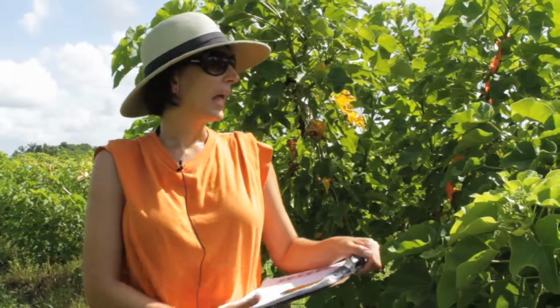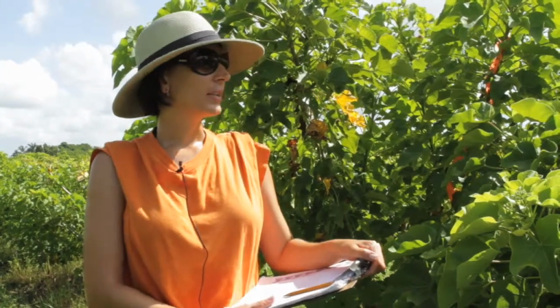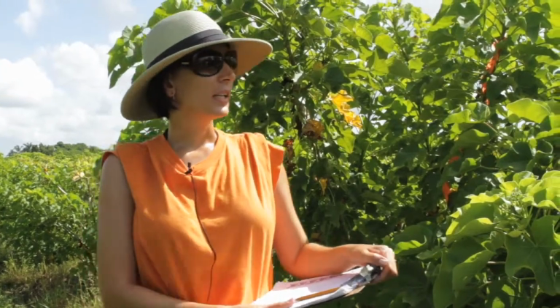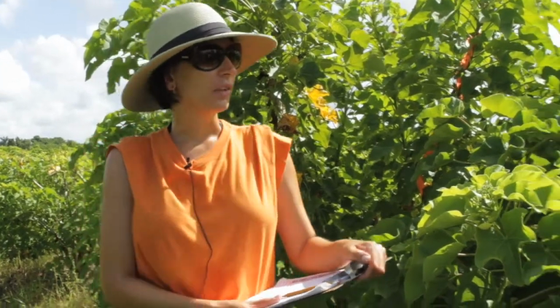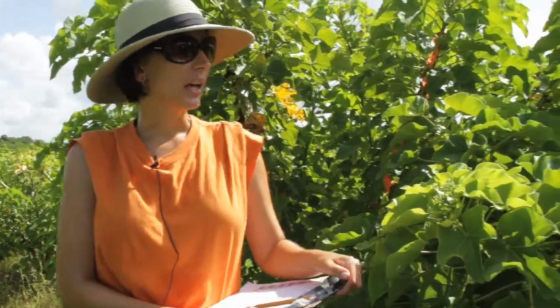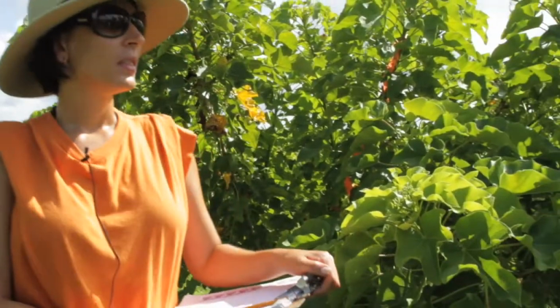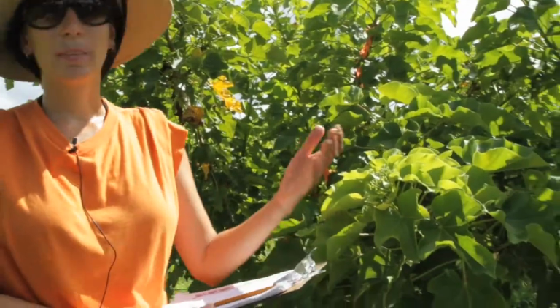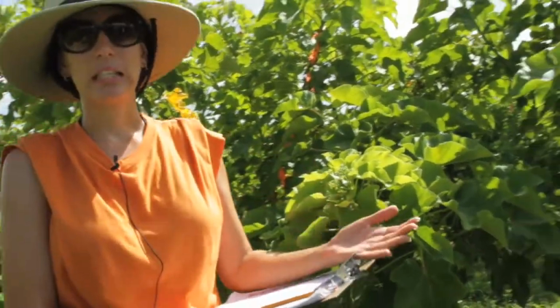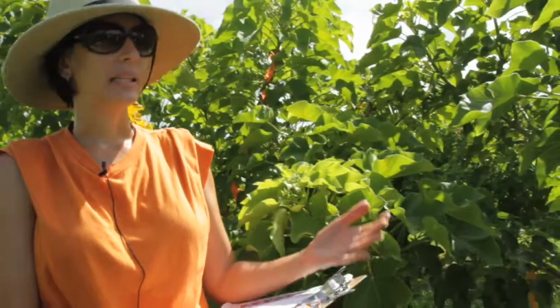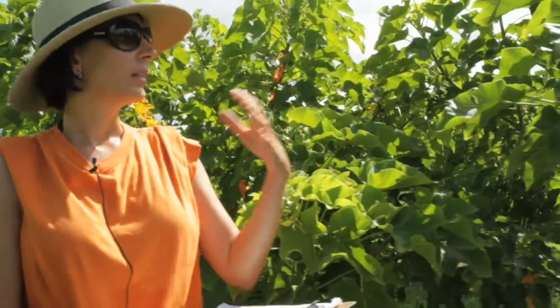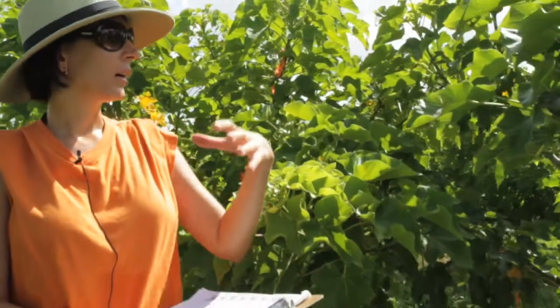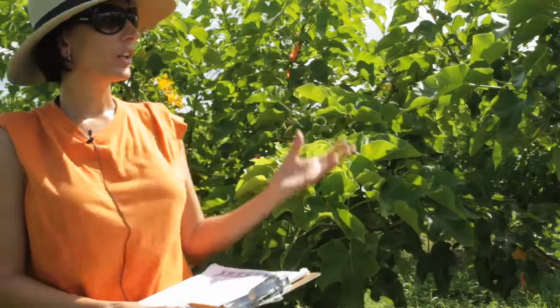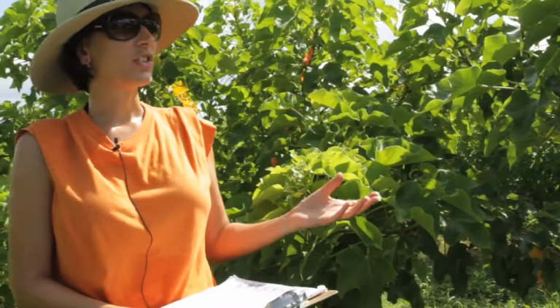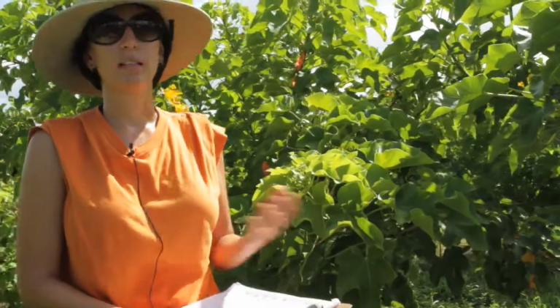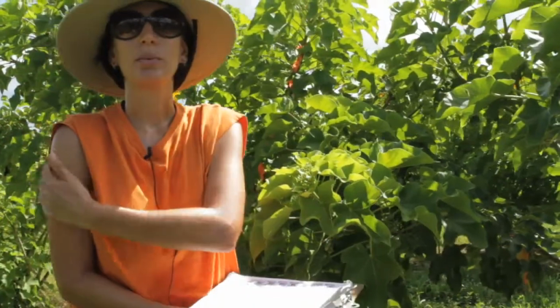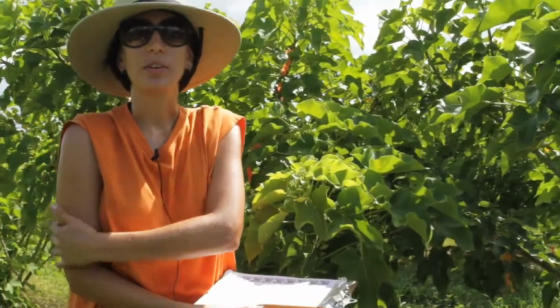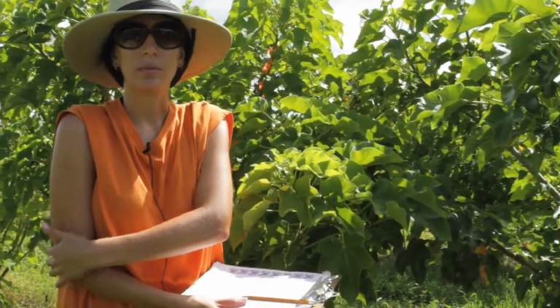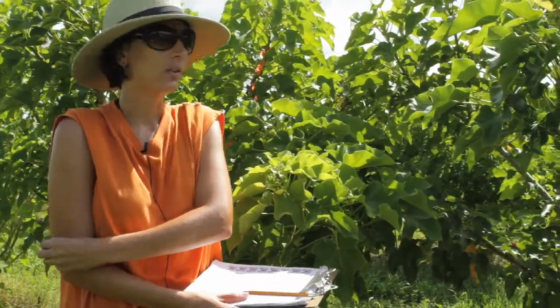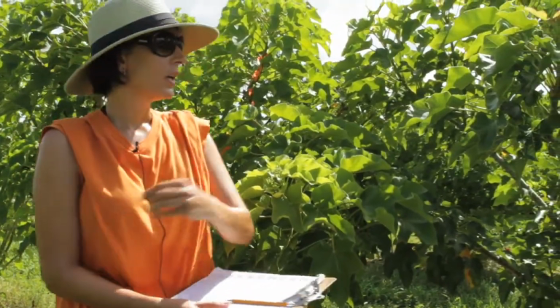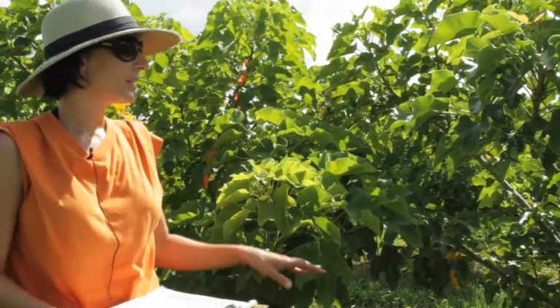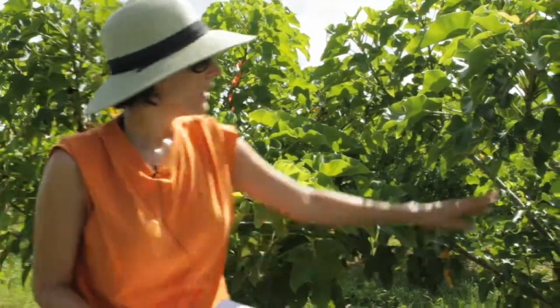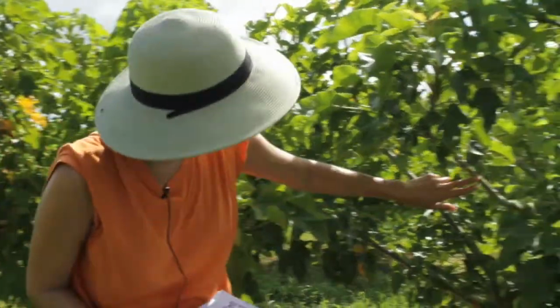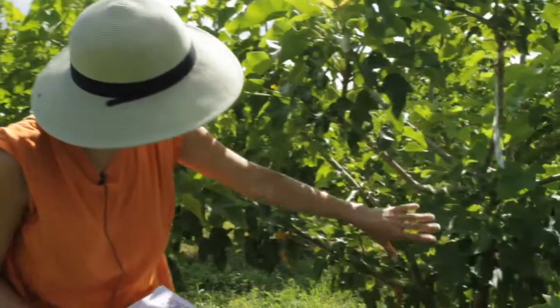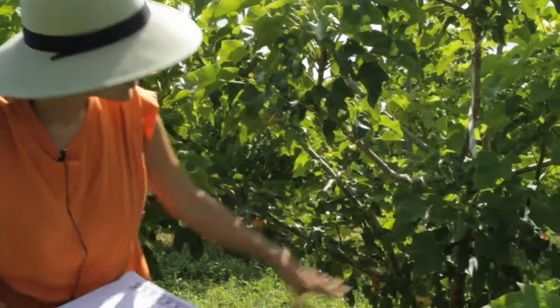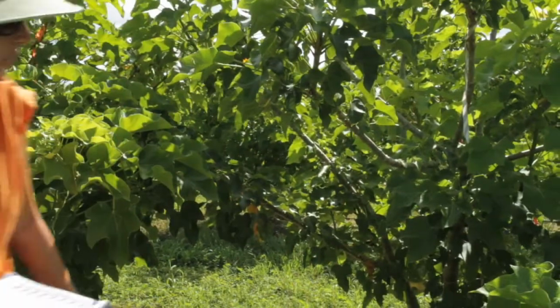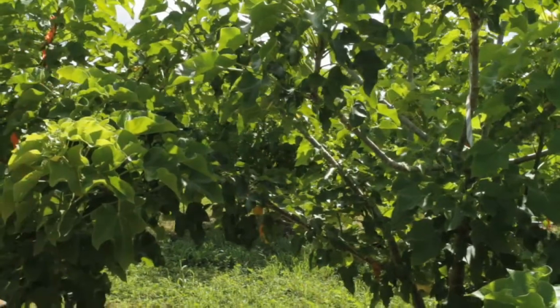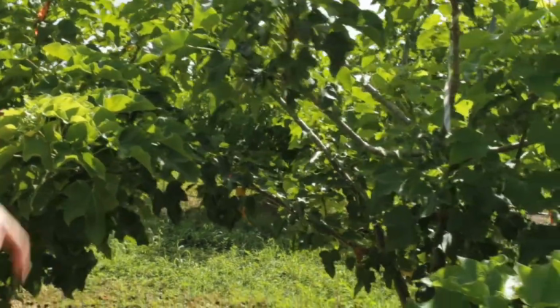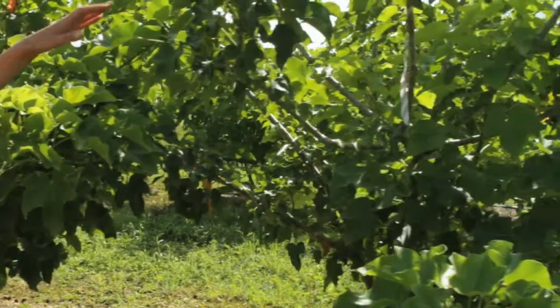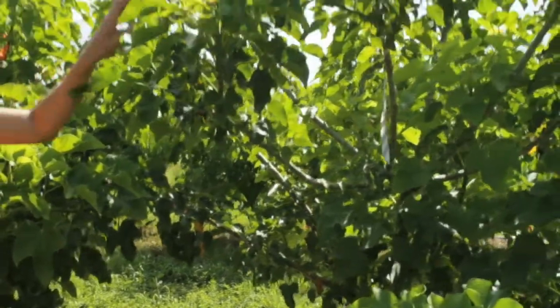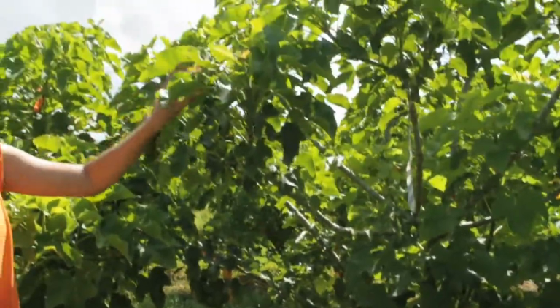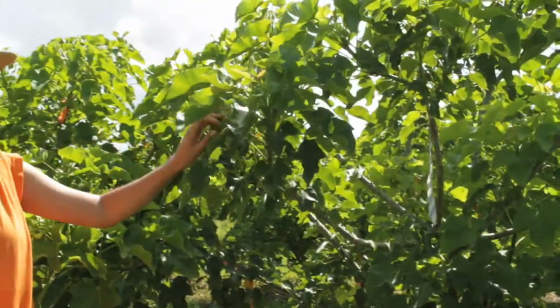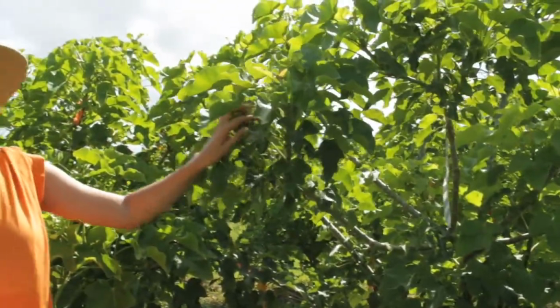As you can see, Jatropha is a not domesticated plant. The plant architecture hasn't been improved for maximum yield. You can see here that there is poor branching and inflorescences are terminal.